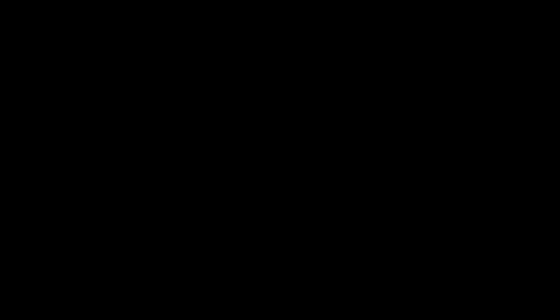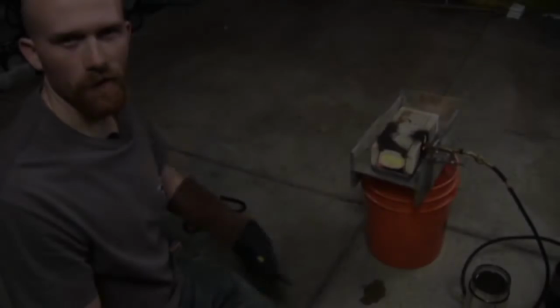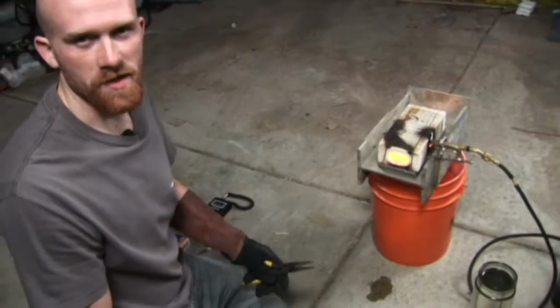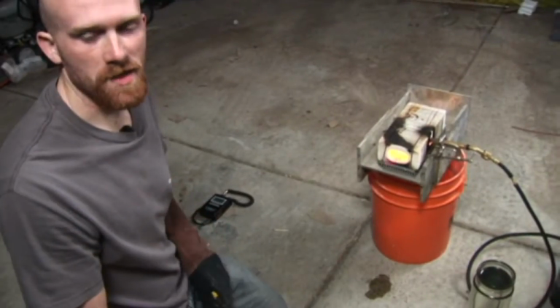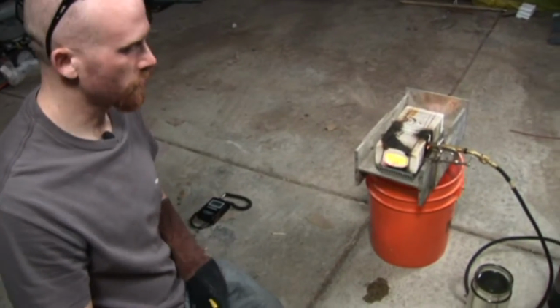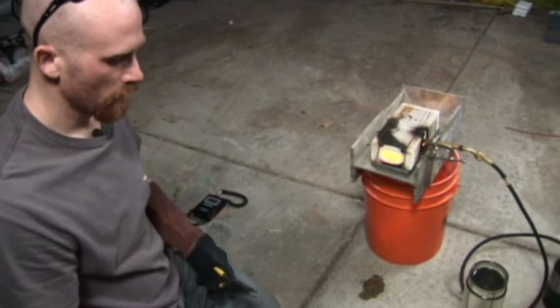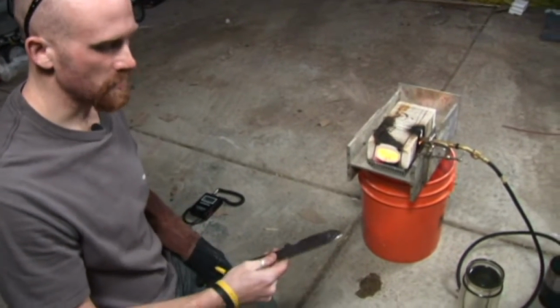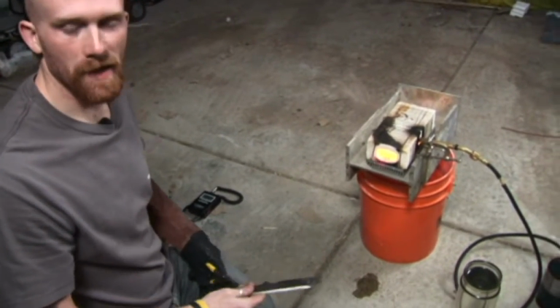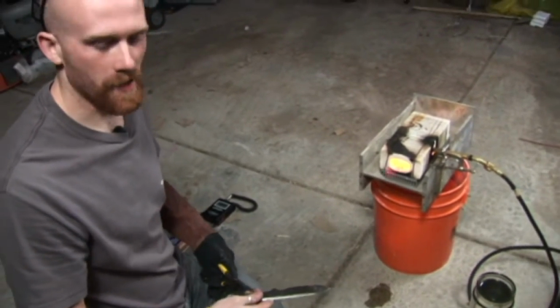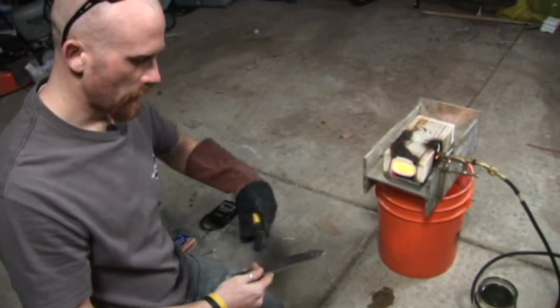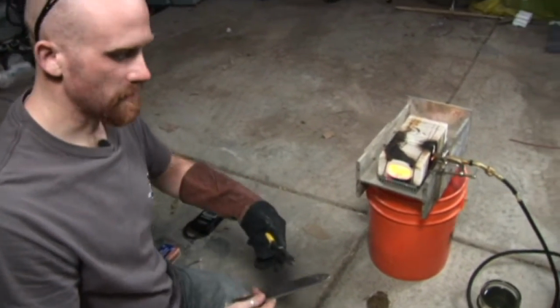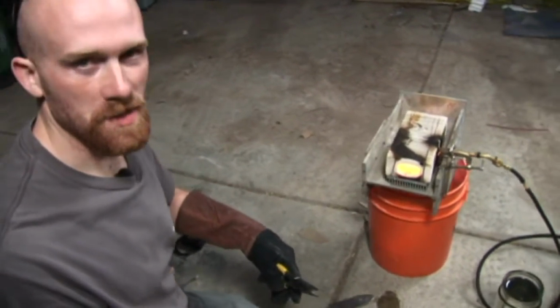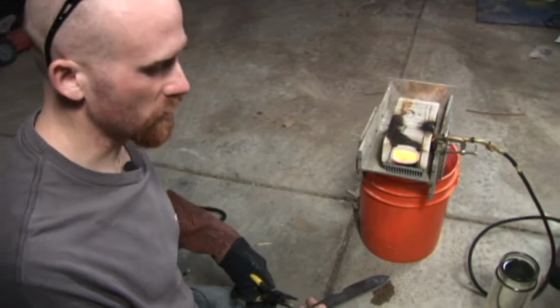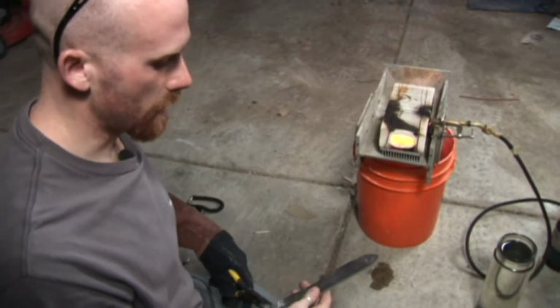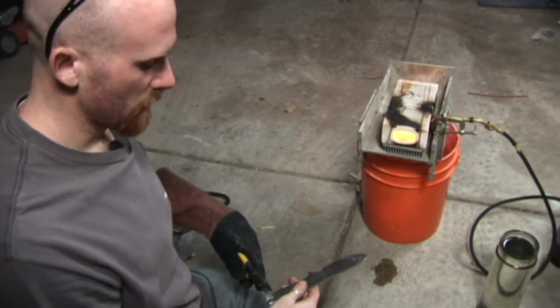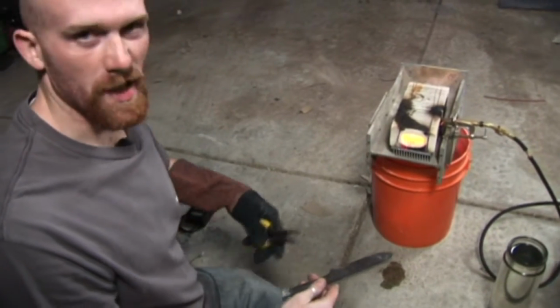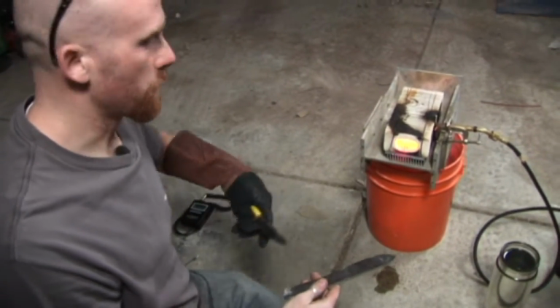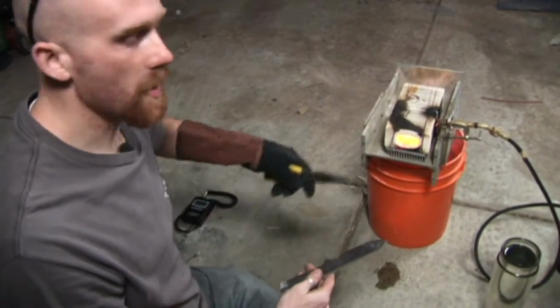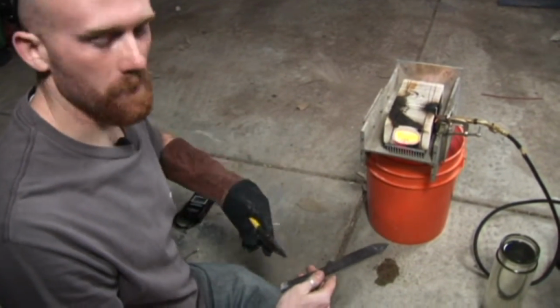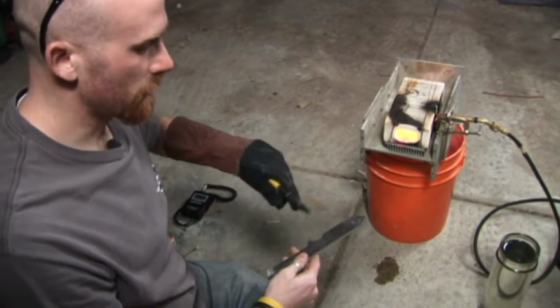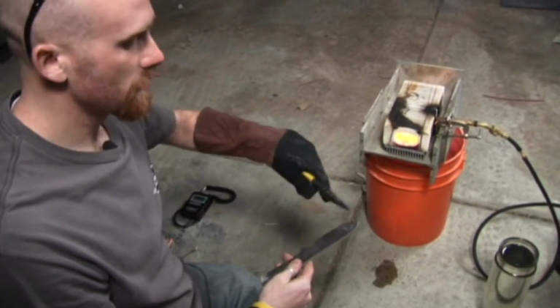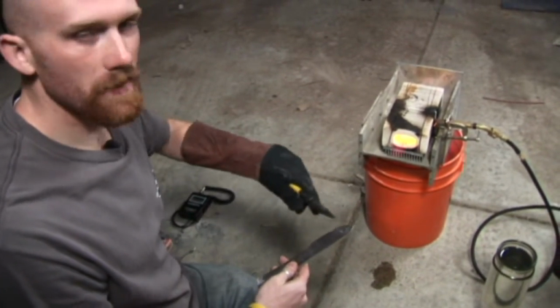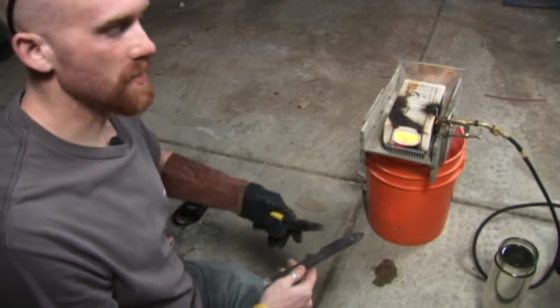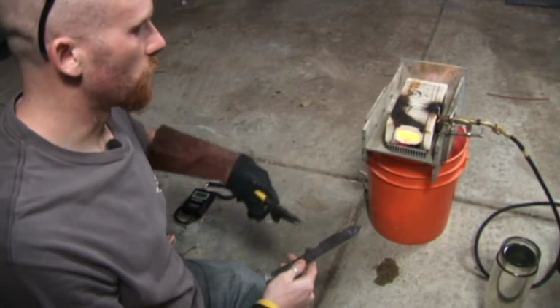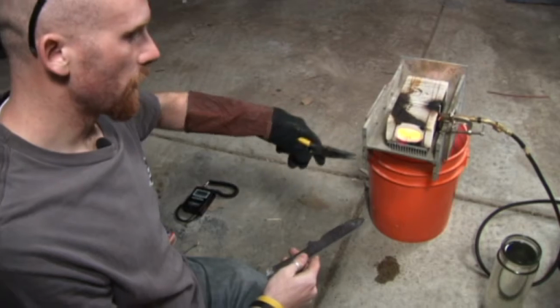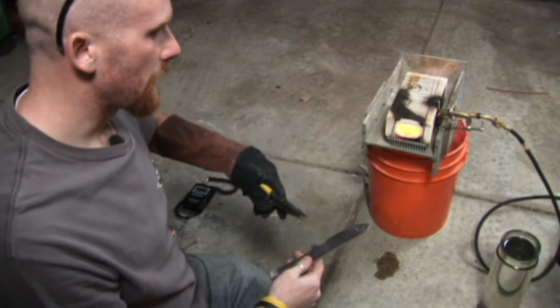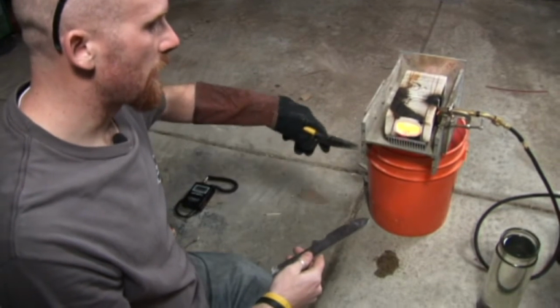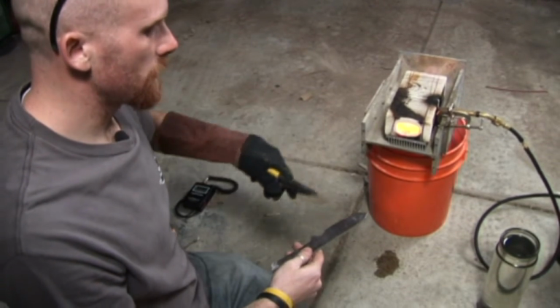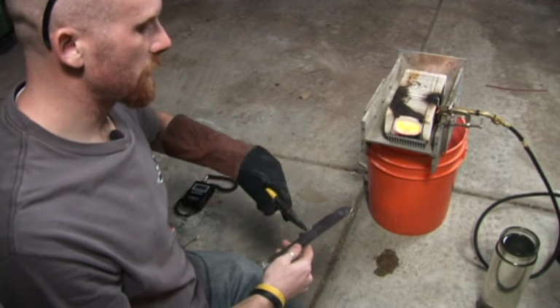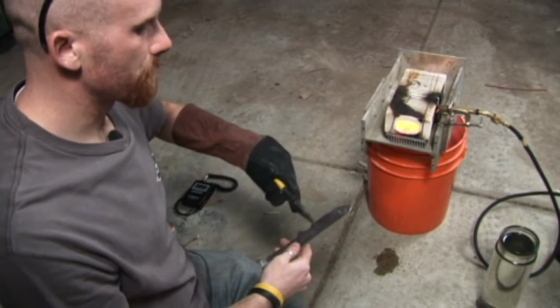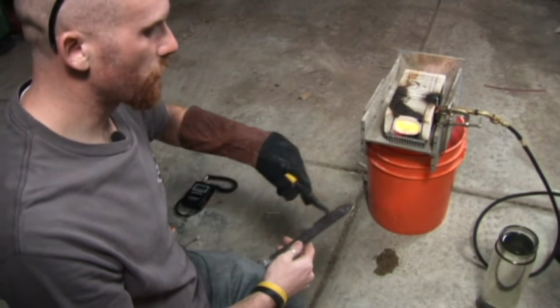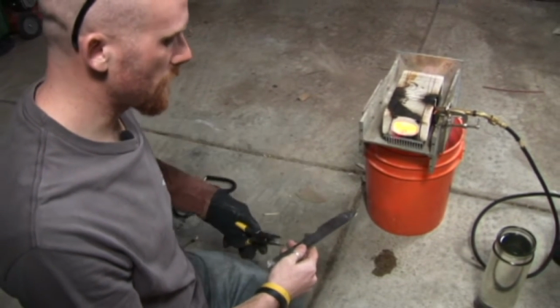Now that our forge has come up to temperature, we're going to set our blade in there and let it come up to temperature as well. We'll check on it periodically to make sure that the temperature is even, taking it in and out to spread out the heat.